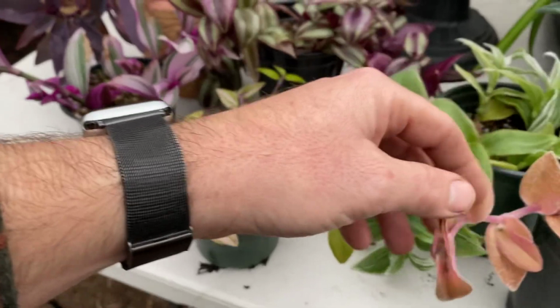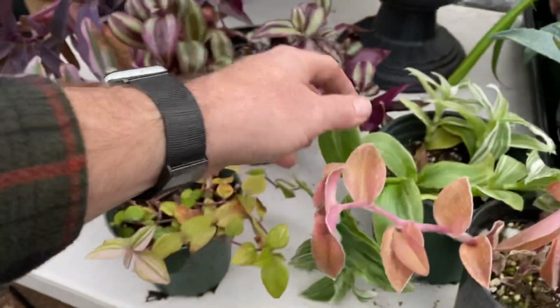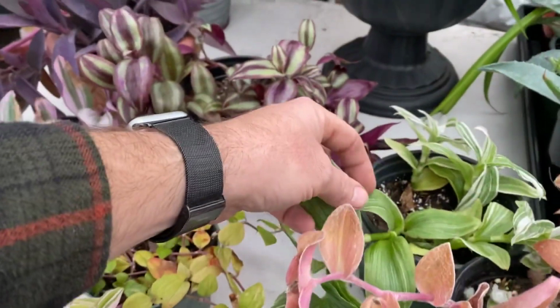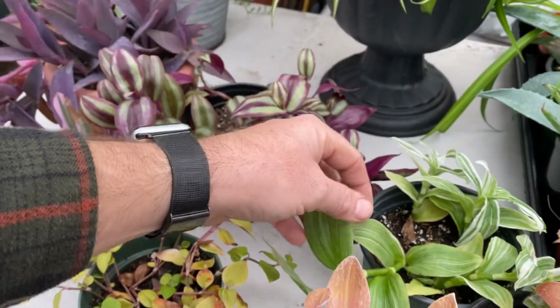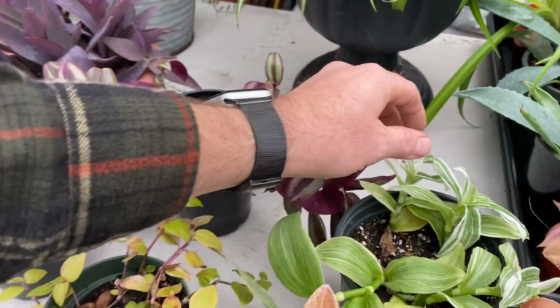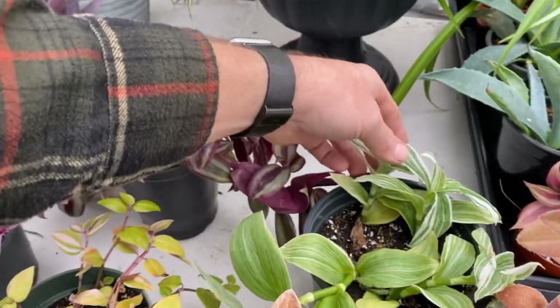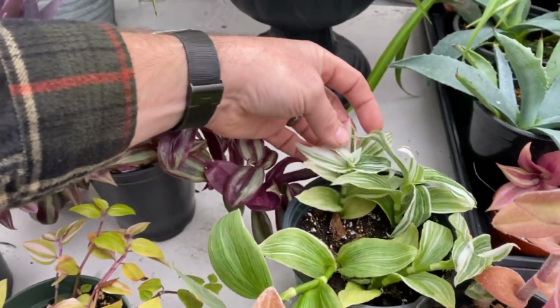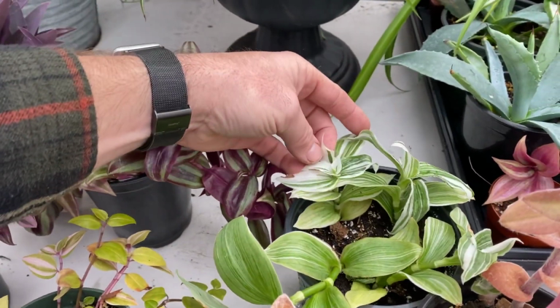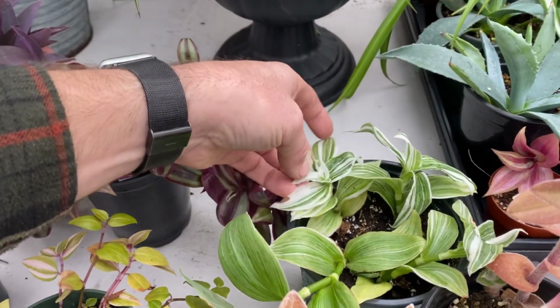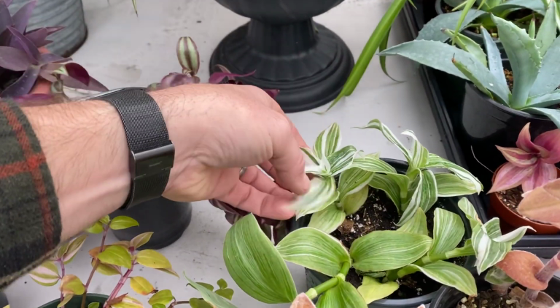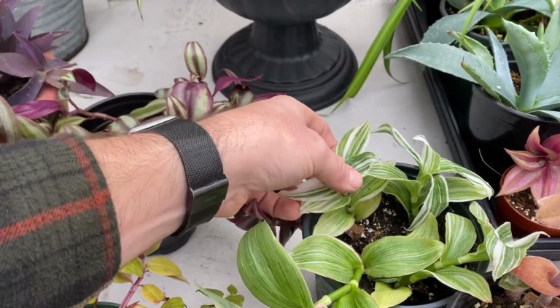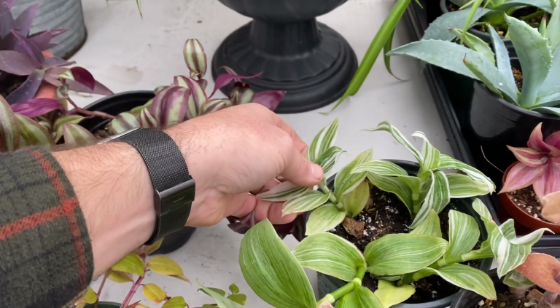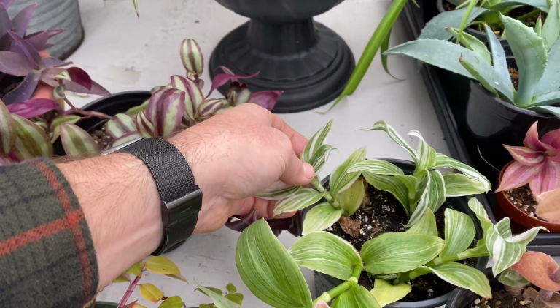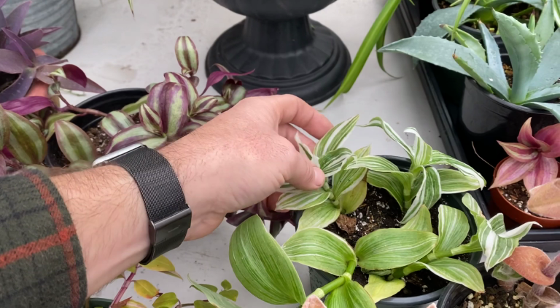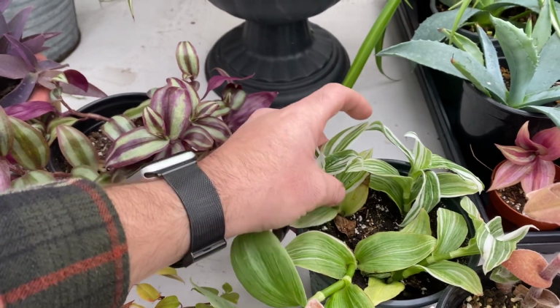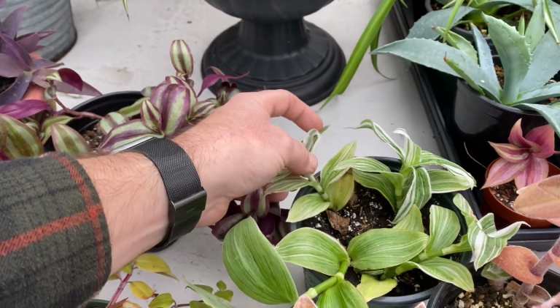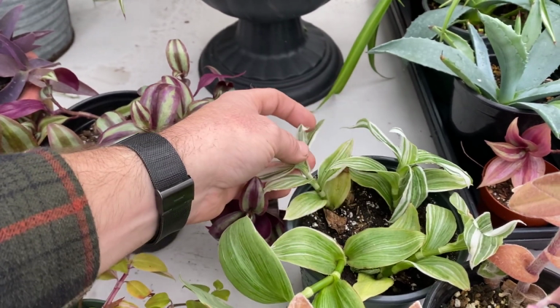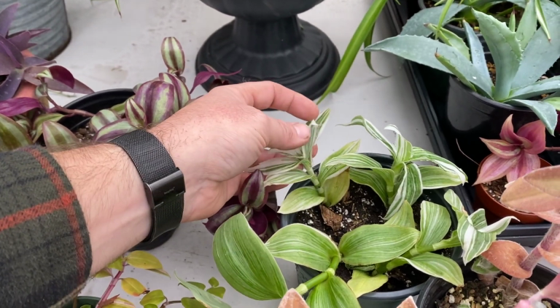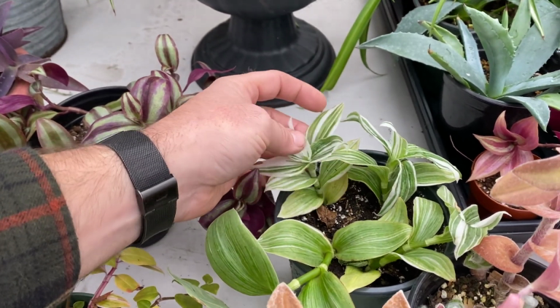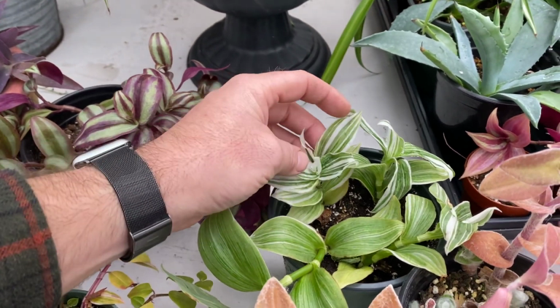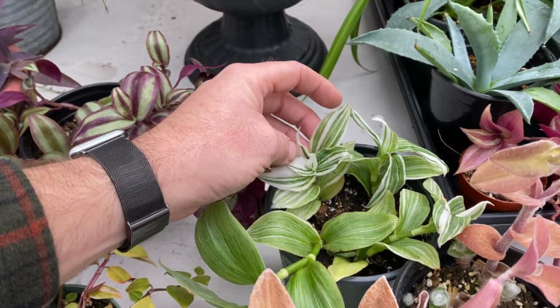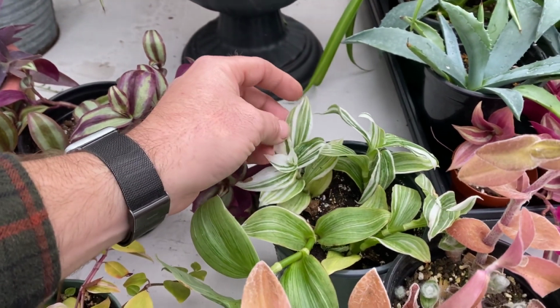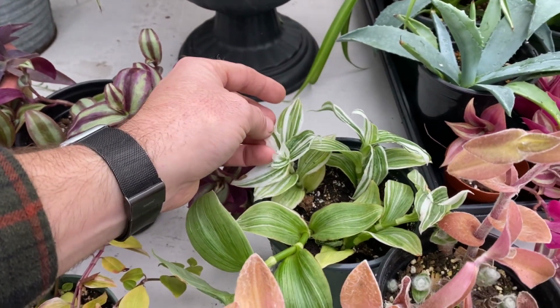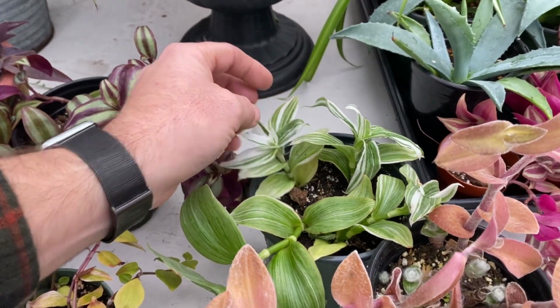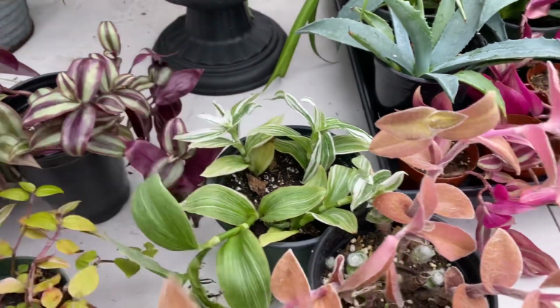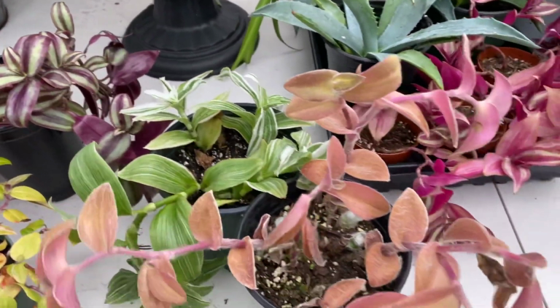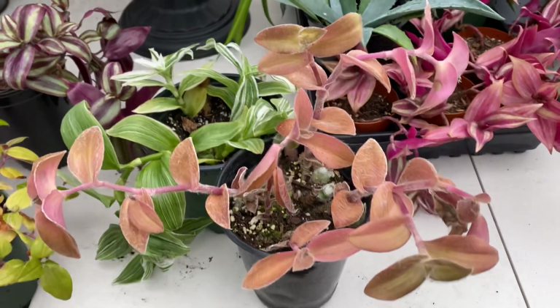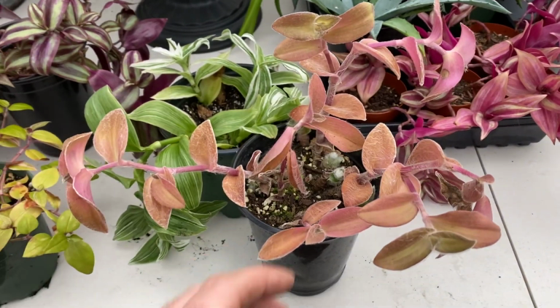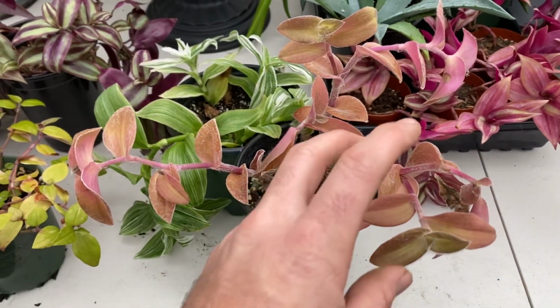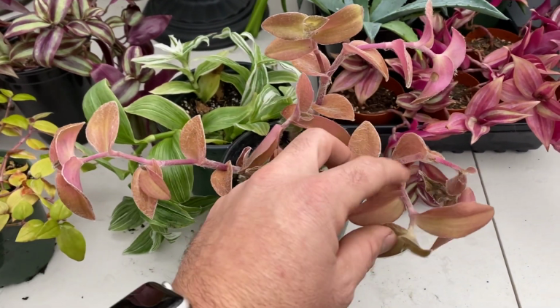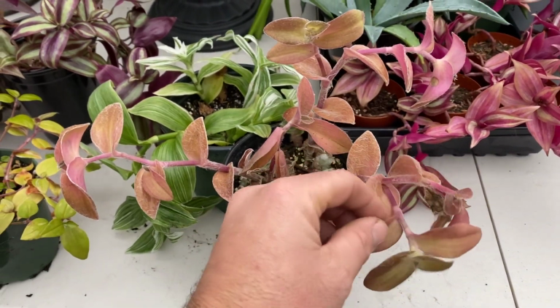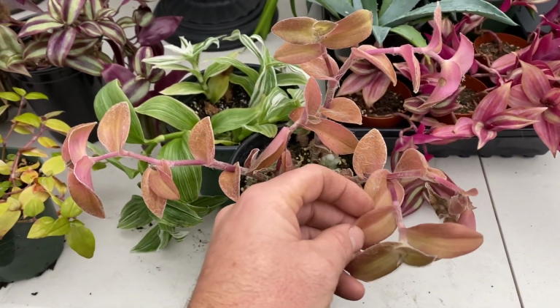Over here, this is a silver inch plant — same thing, Tradescantia. It's a spider wort. Not sure what the other part of the Latin name is. This one here I'm not exactly sure about either.